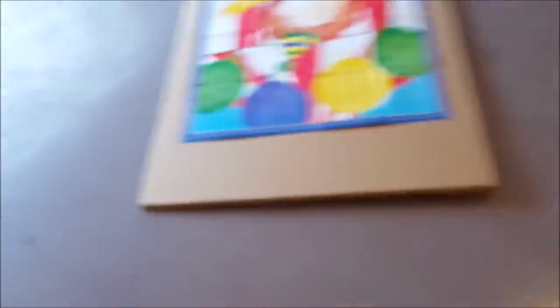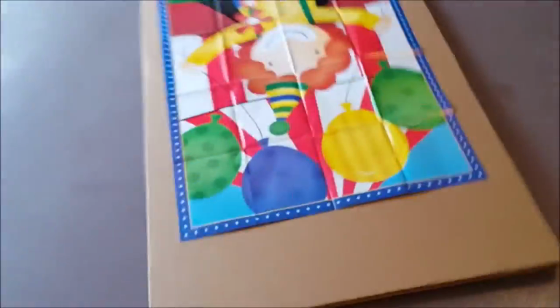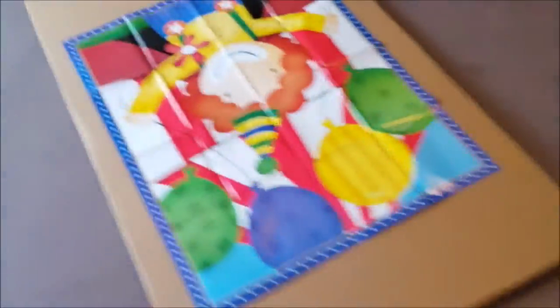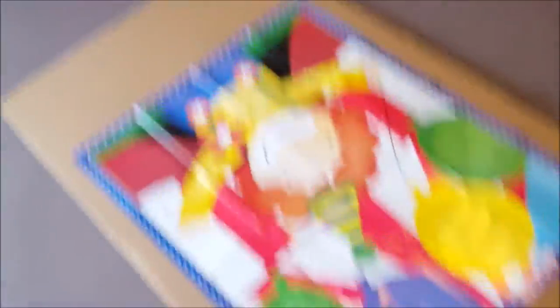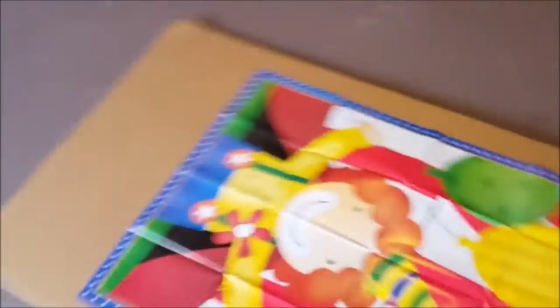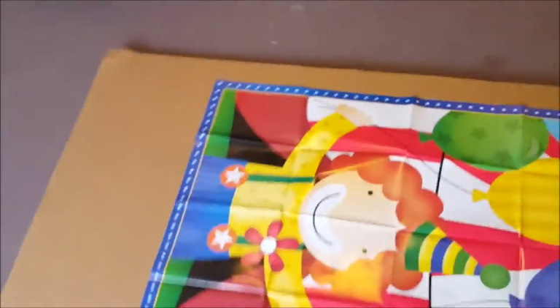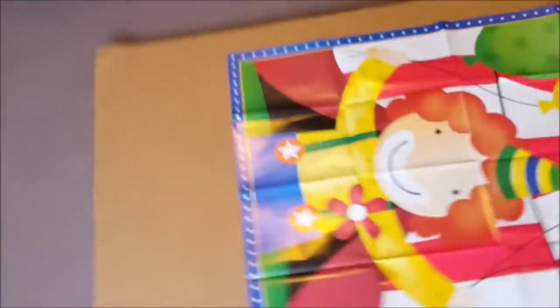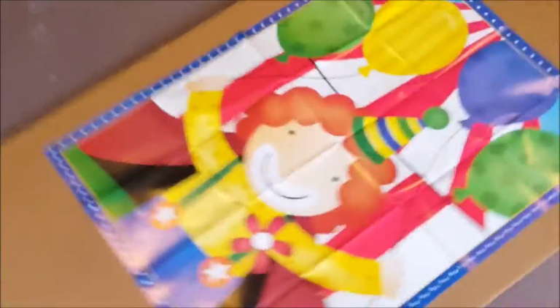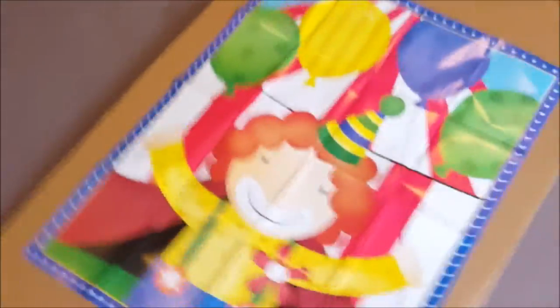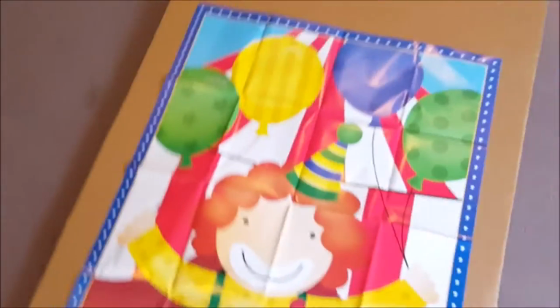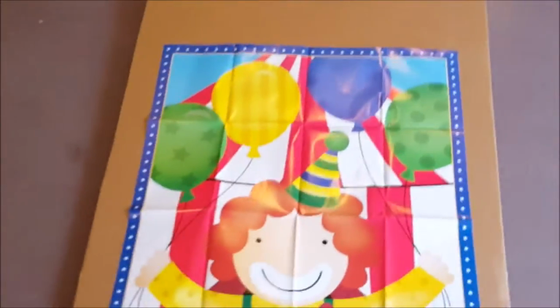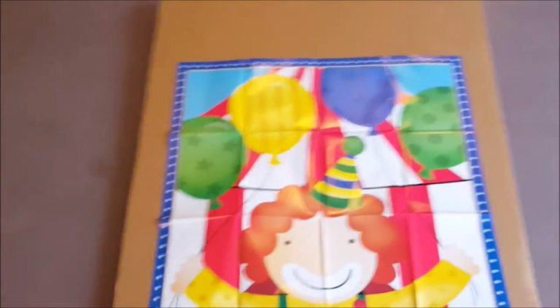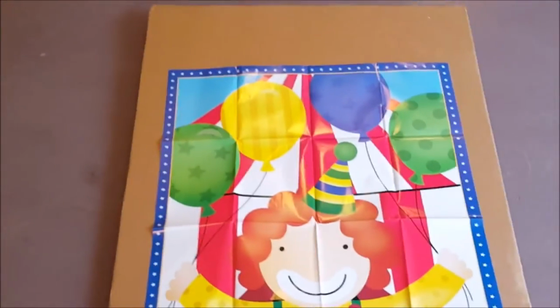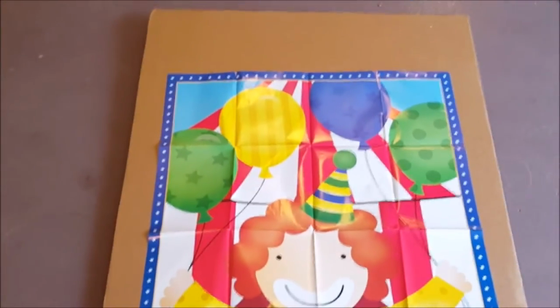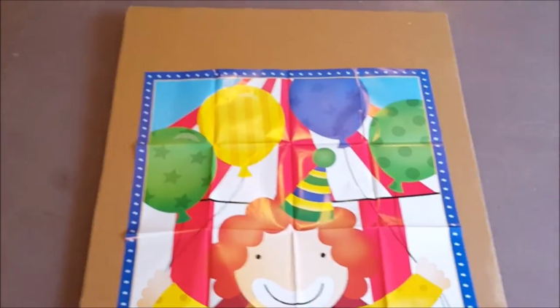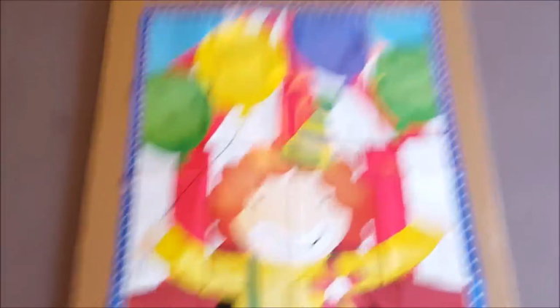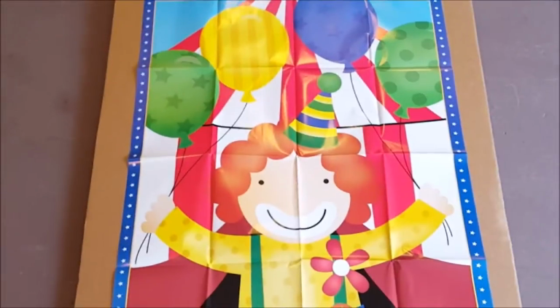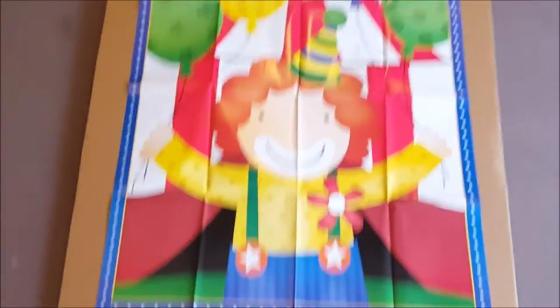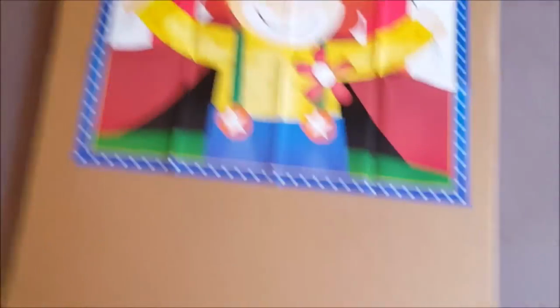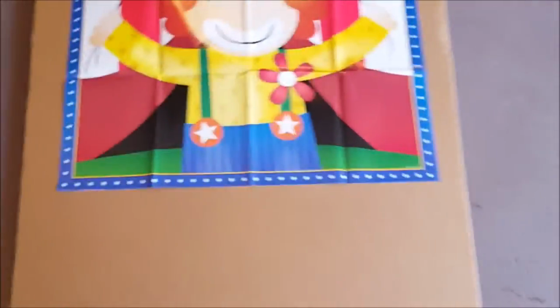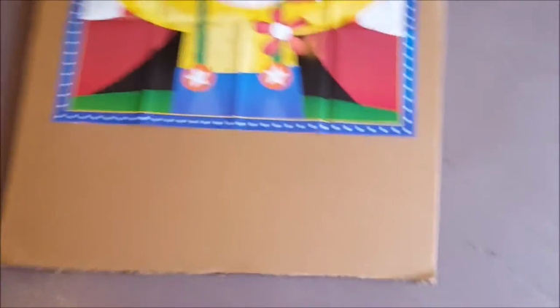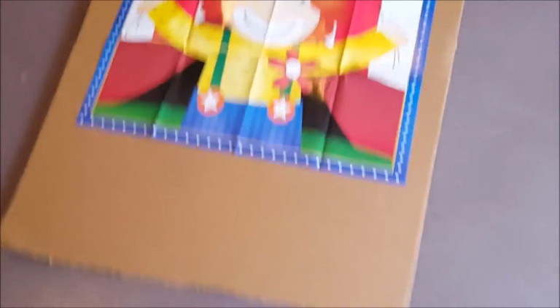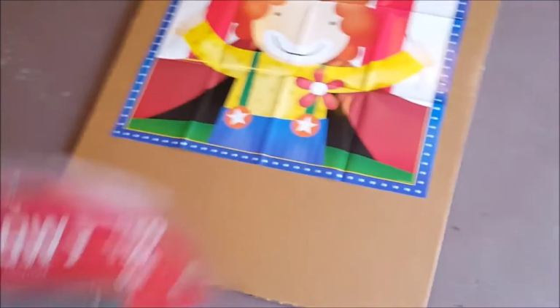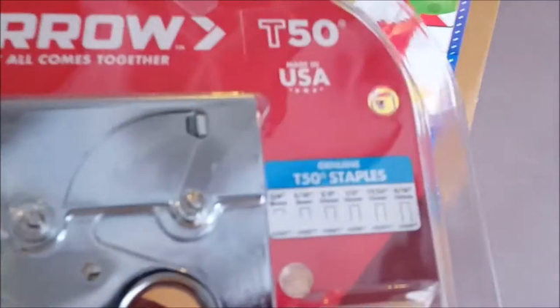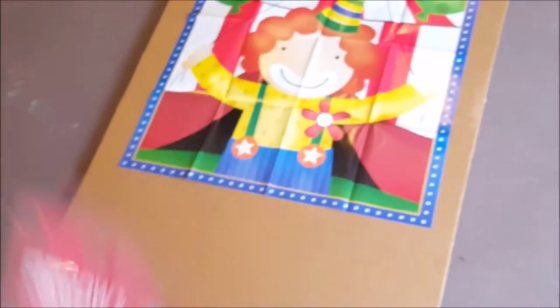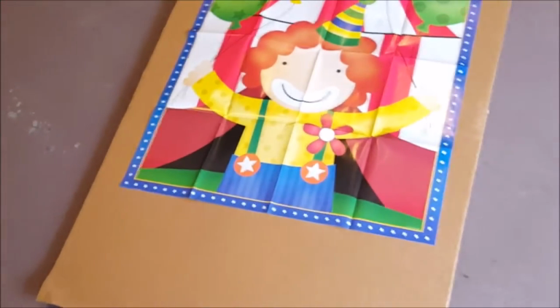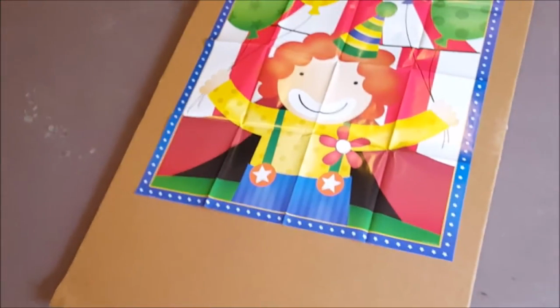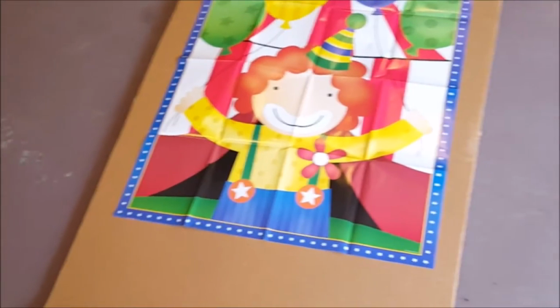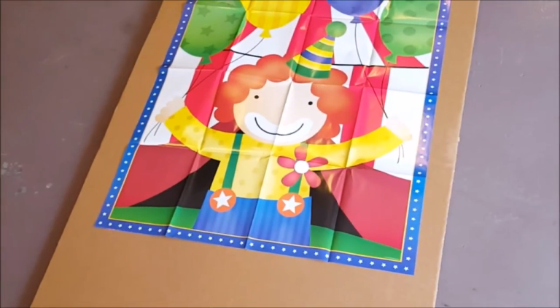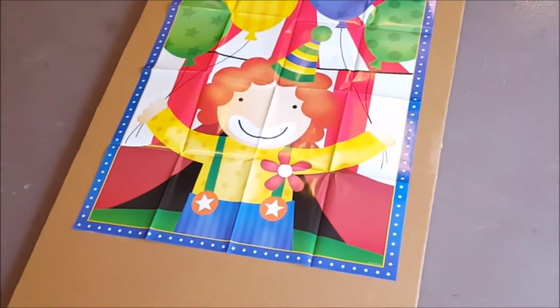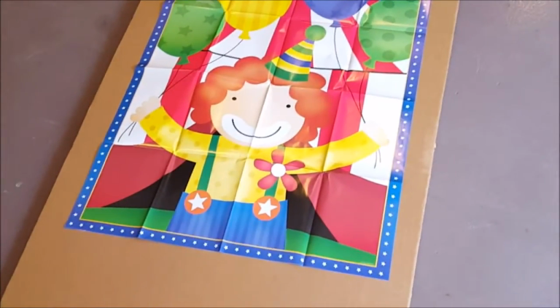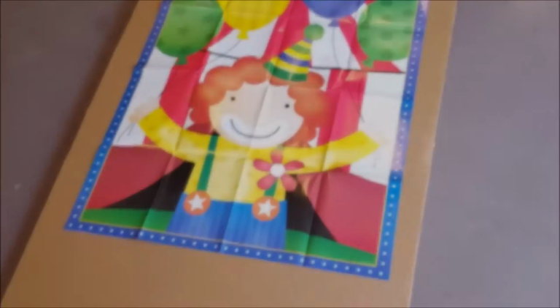So we're going to try it out. Real simple task: stapling this children's birthday game — pin the nose on the clown — to some thick cardboard. Pretty wimpy task, but that's what I'm going to use it for.